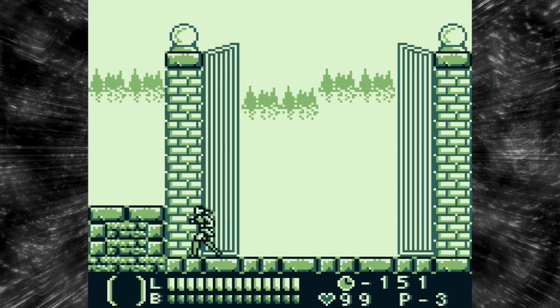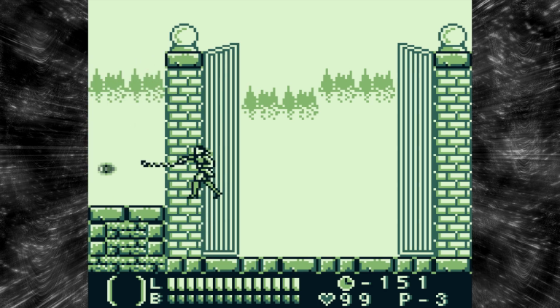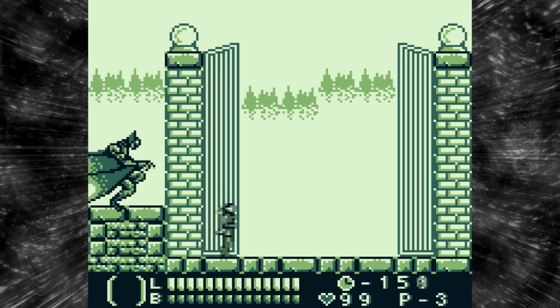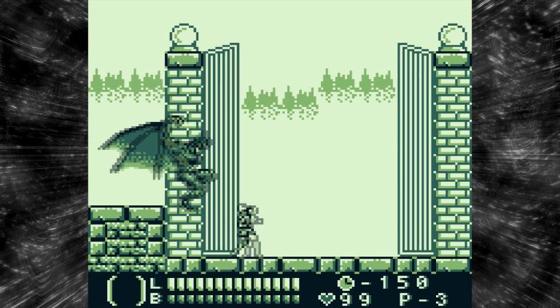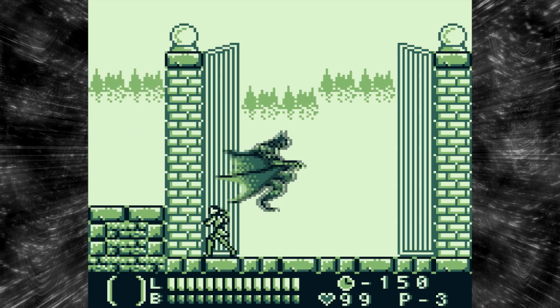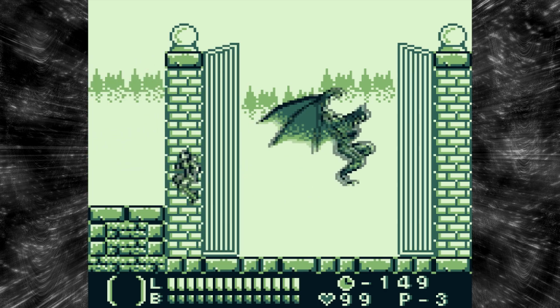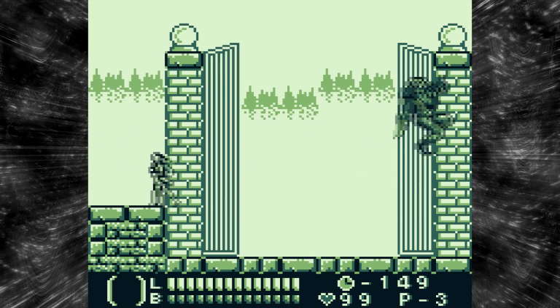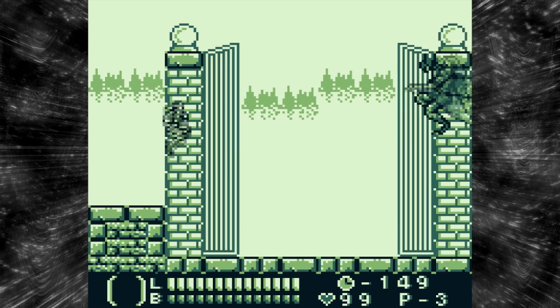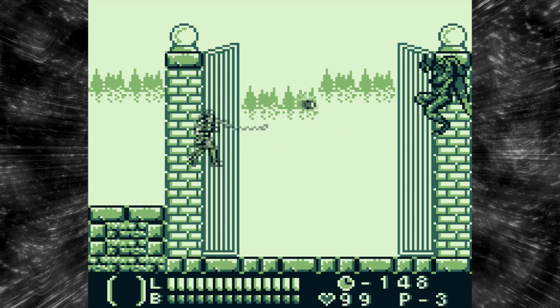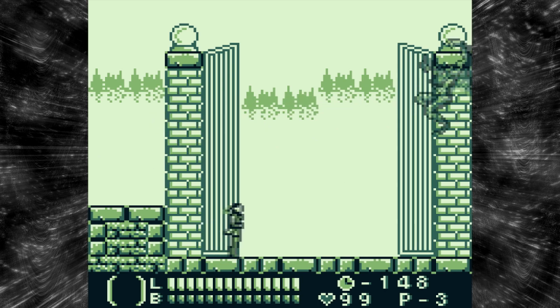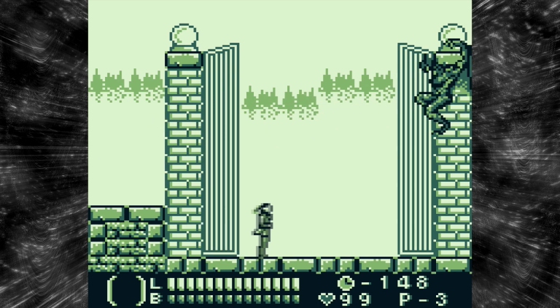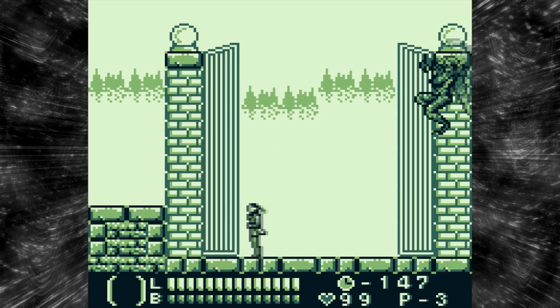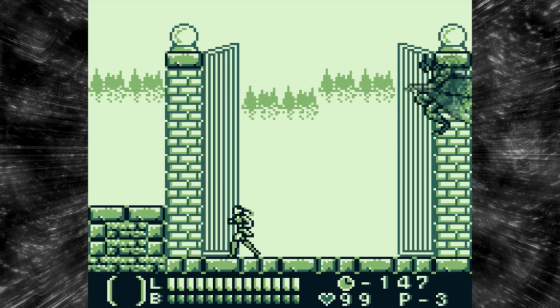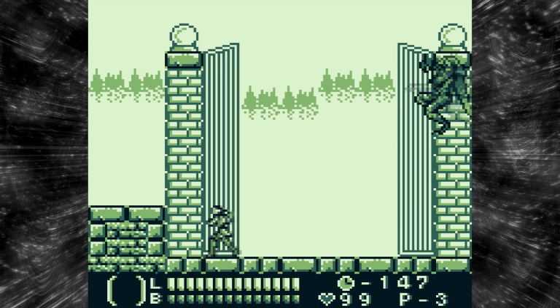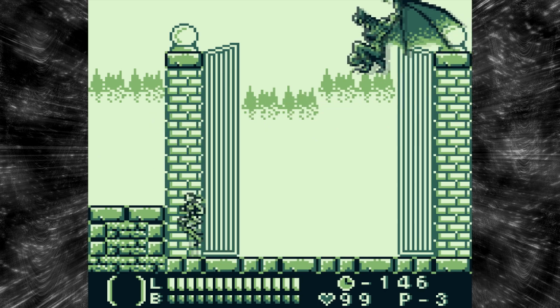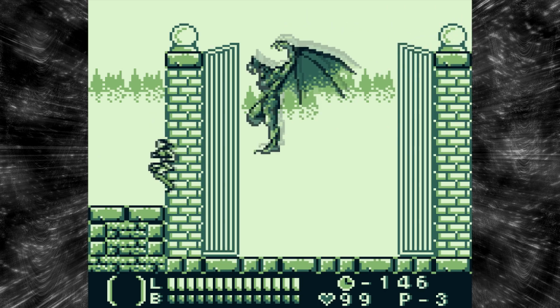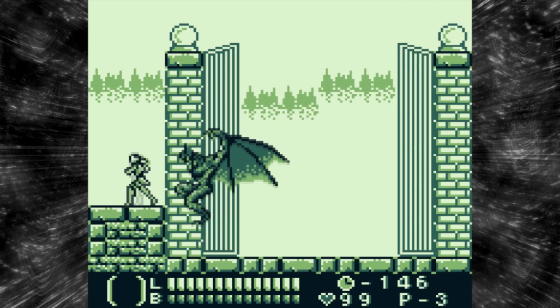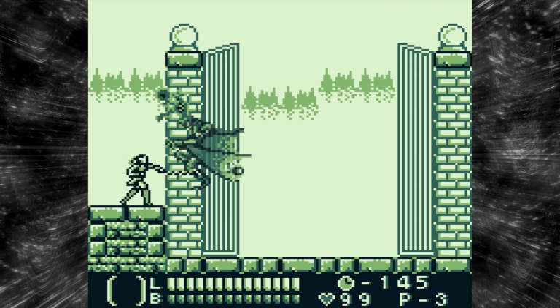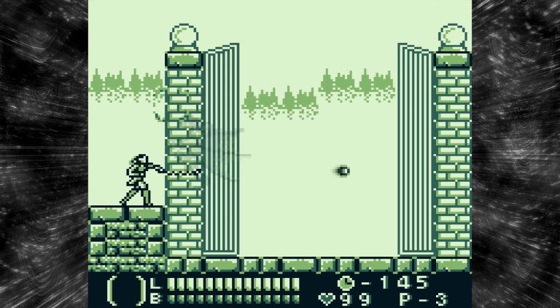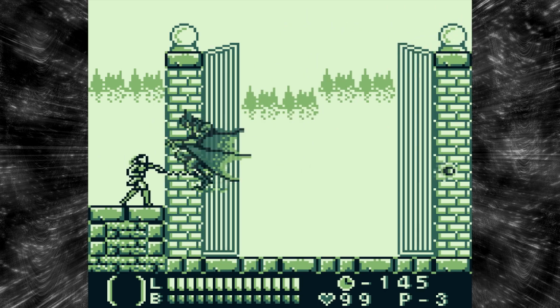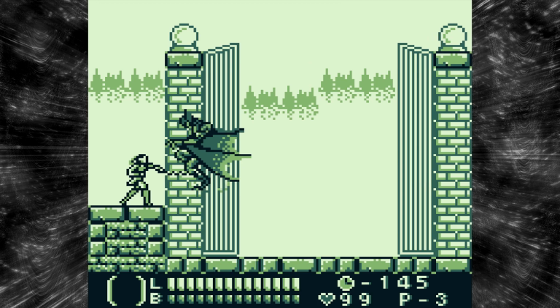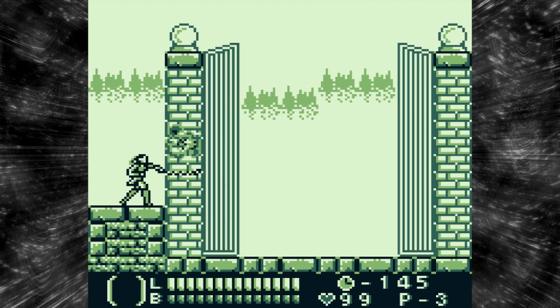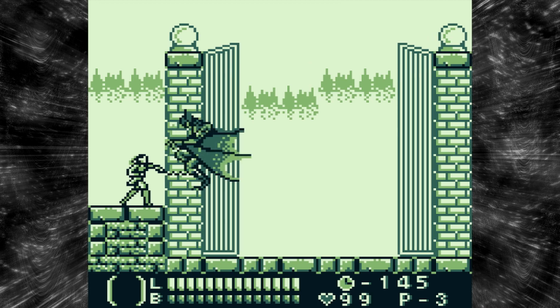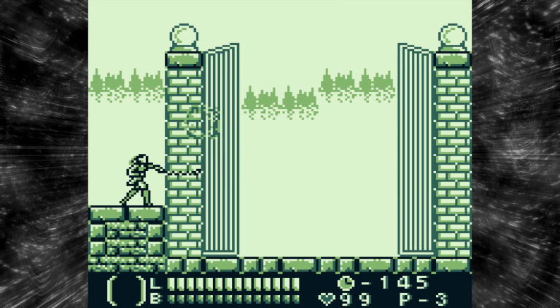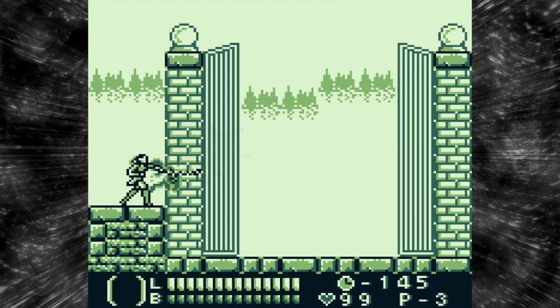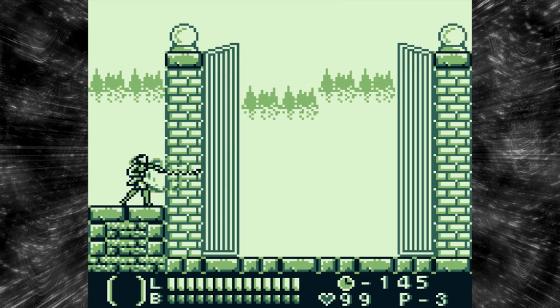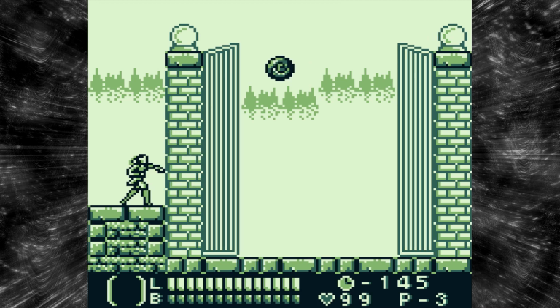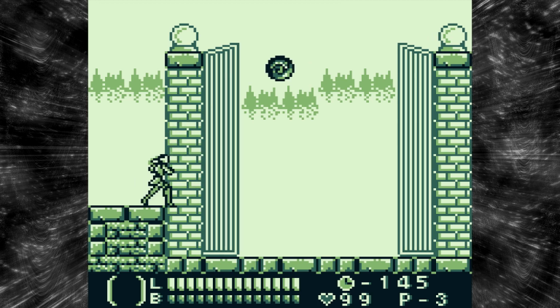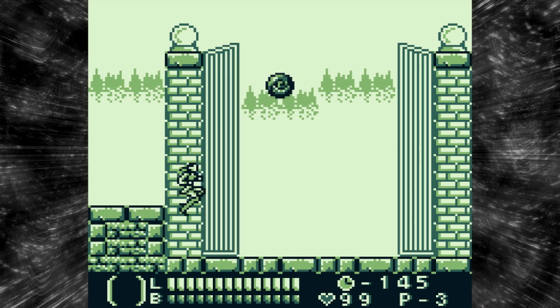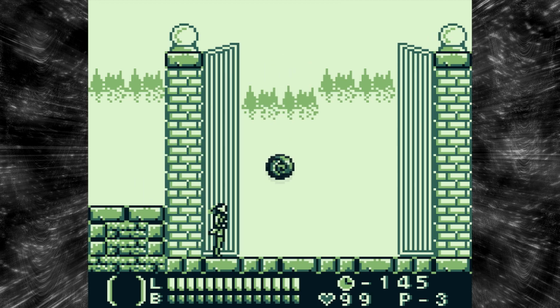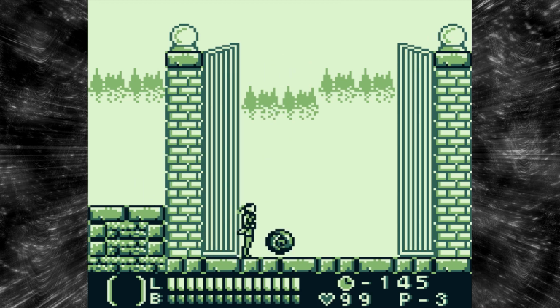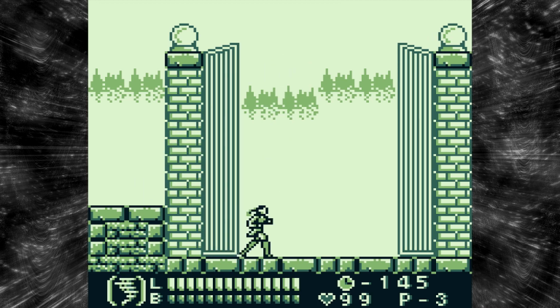One thing I could quickly say about this game: you might see the L and B bar on screen. L is life, and B is not boss — that's actually for something different, which I'll explain in a second.